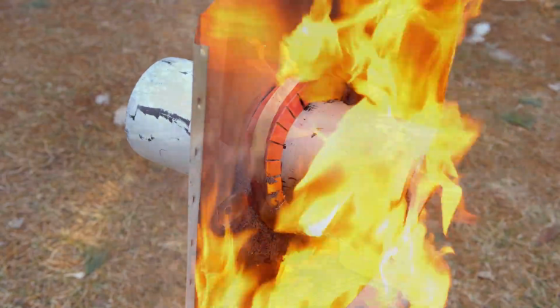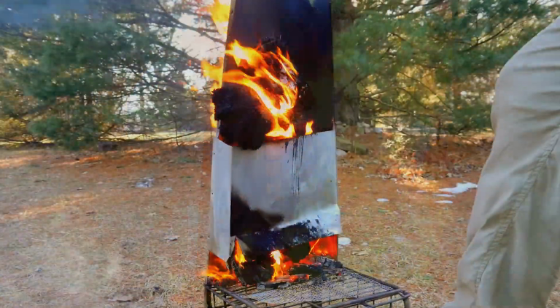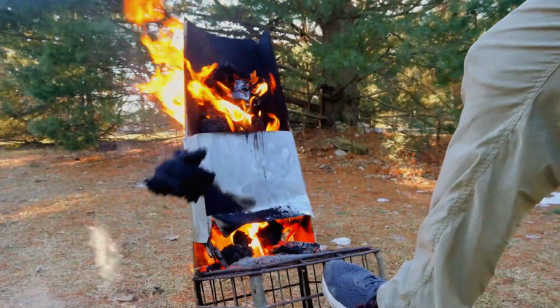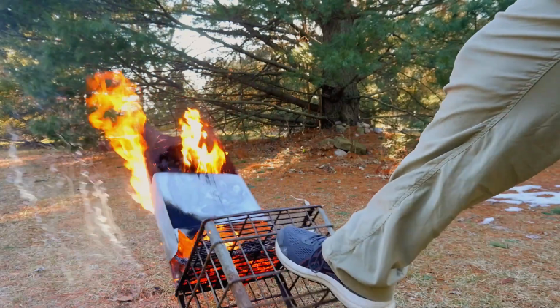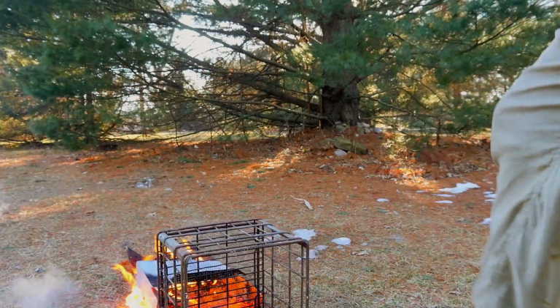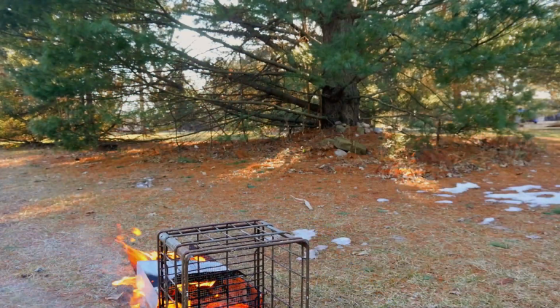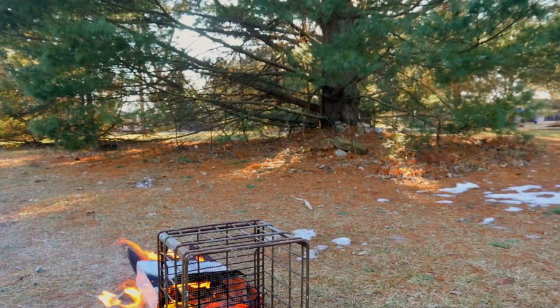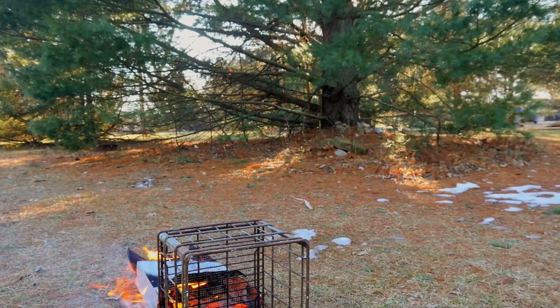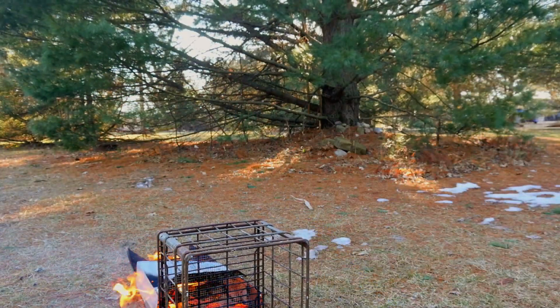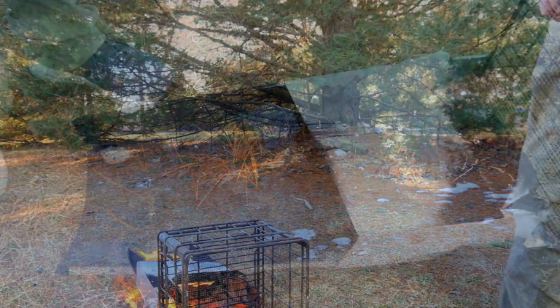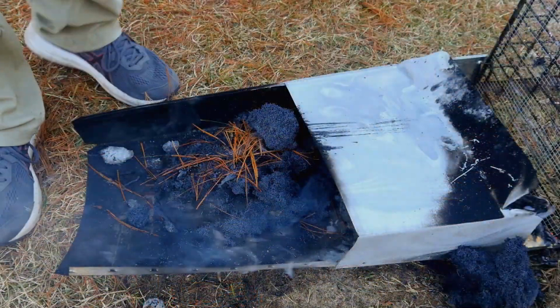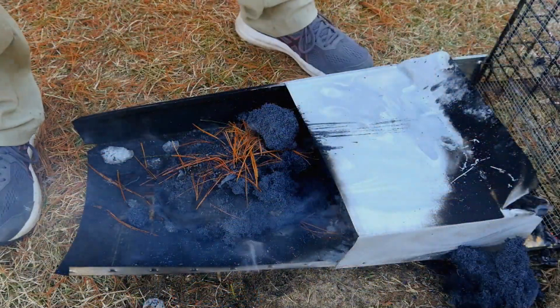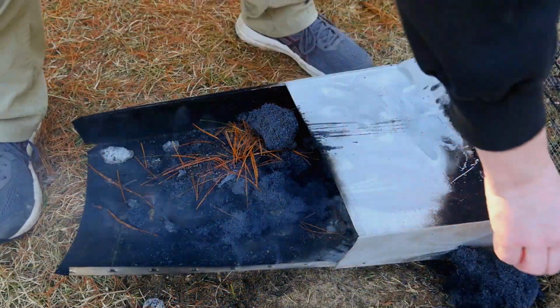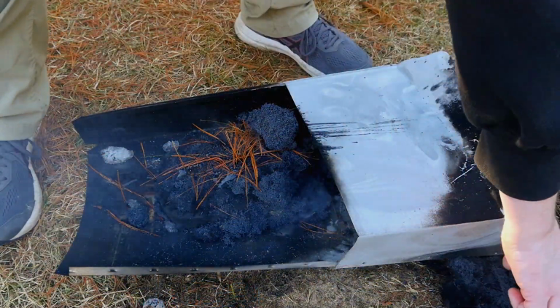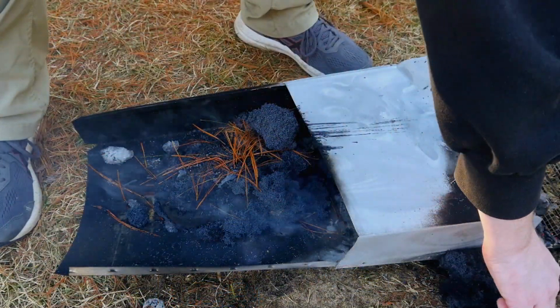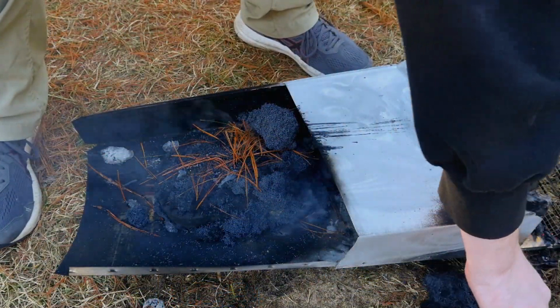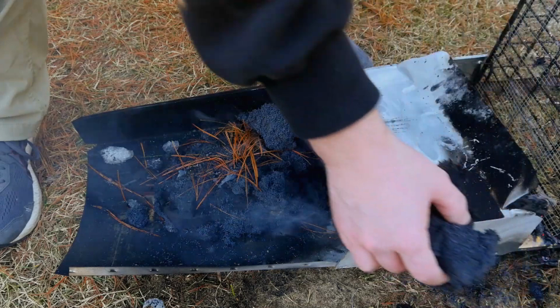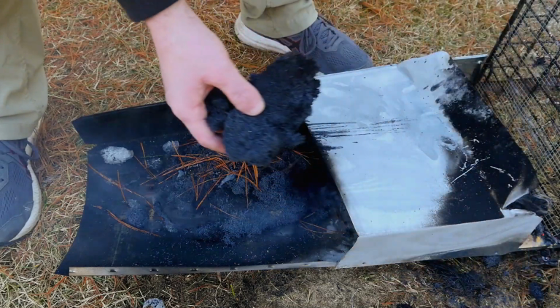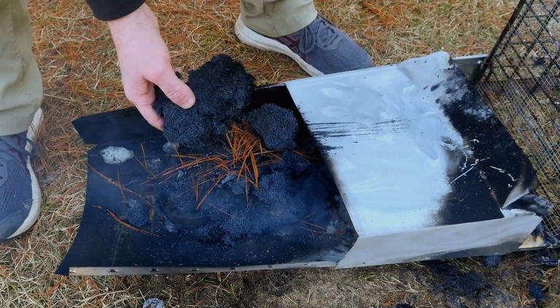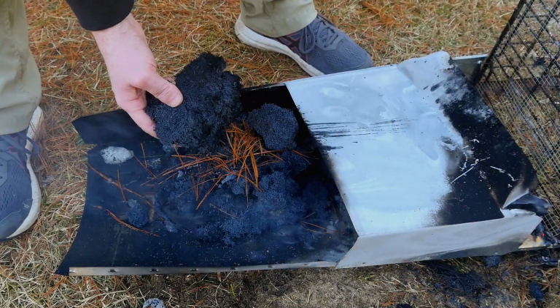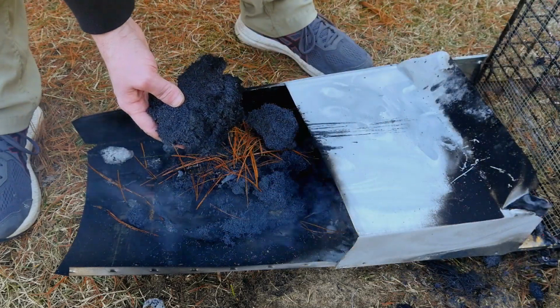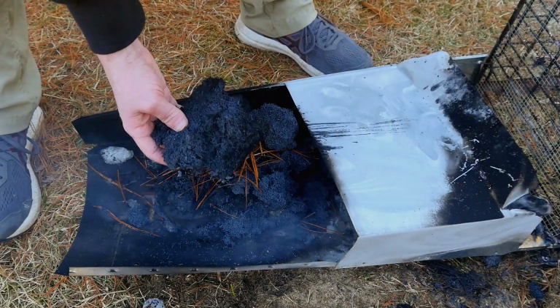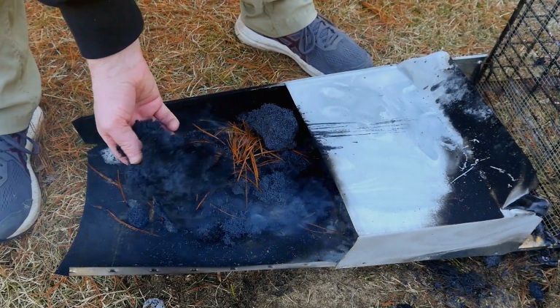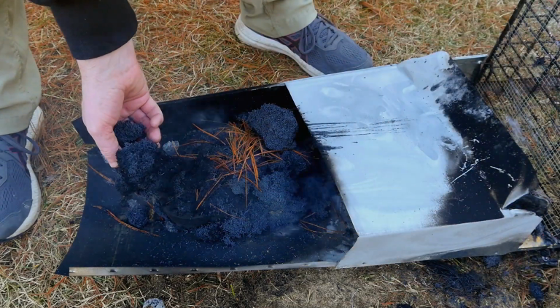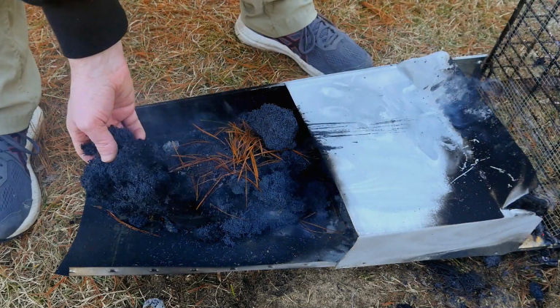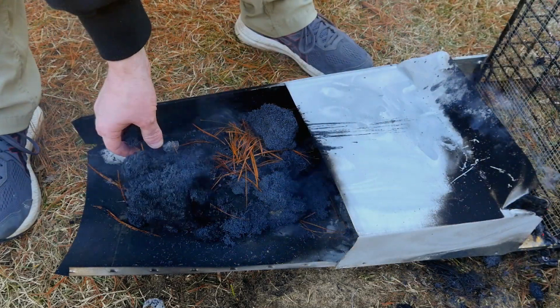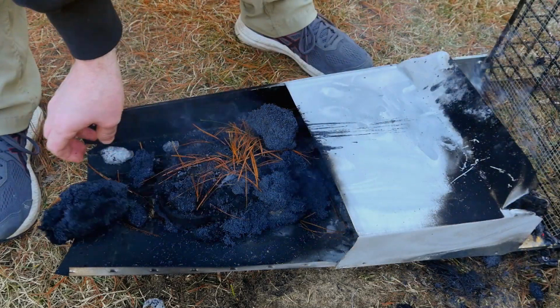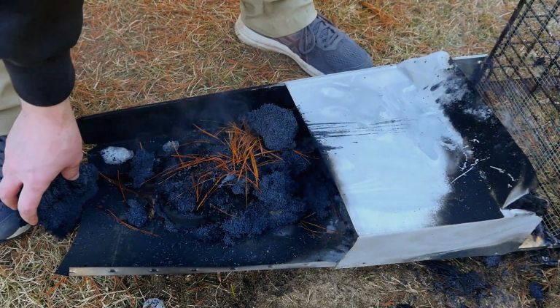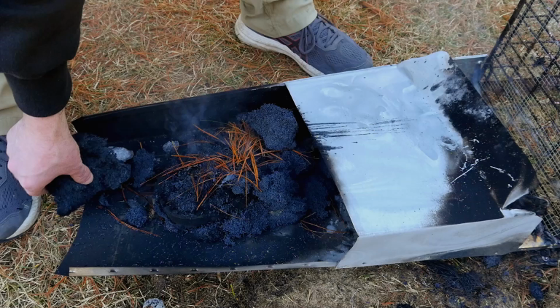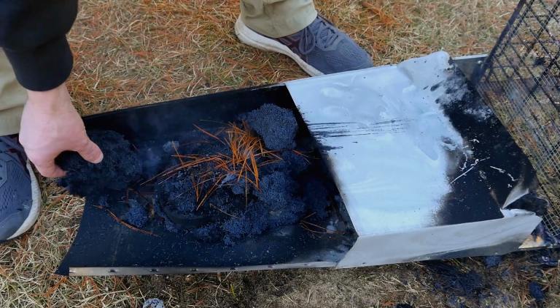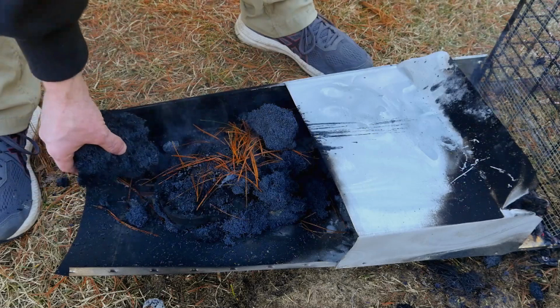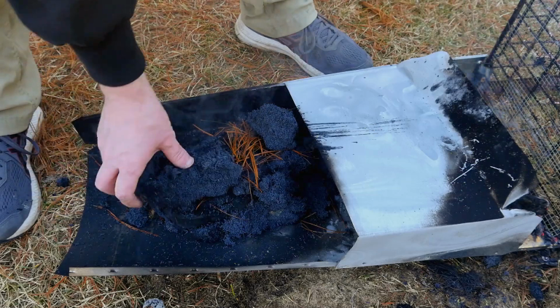So that's it for this video — just a quick test of another expandable graphite product. If you missed my last video about how to make expandable graphite, you can click it on screen now. Otherwise, thank you for watching — I'll see you next time.